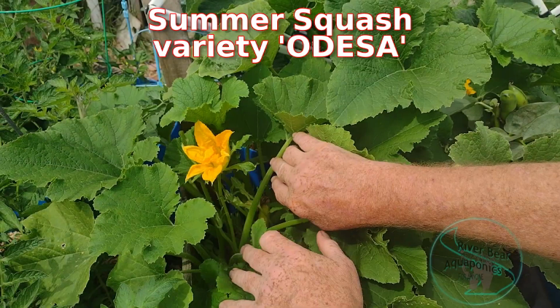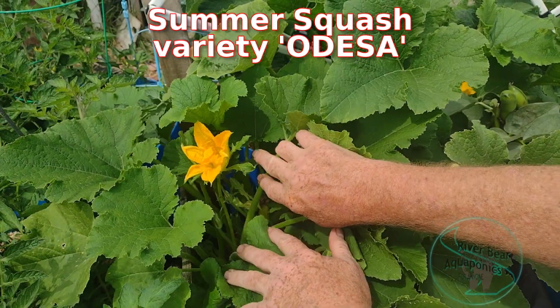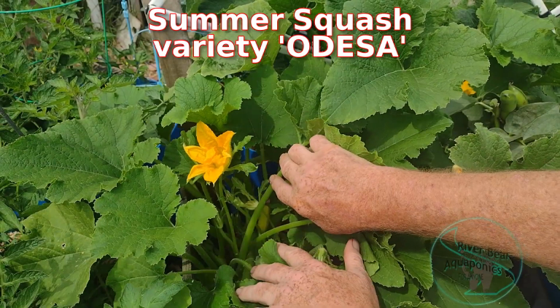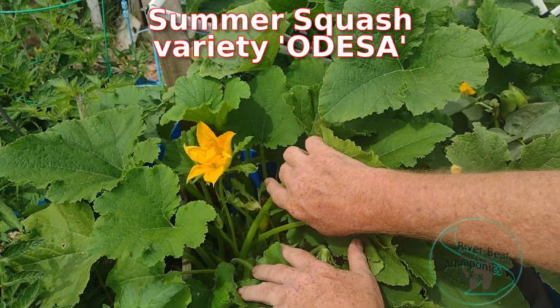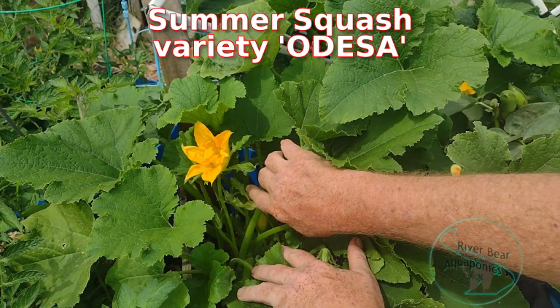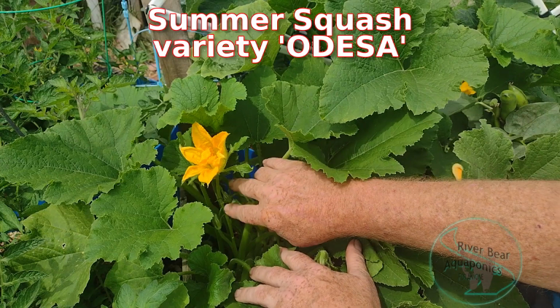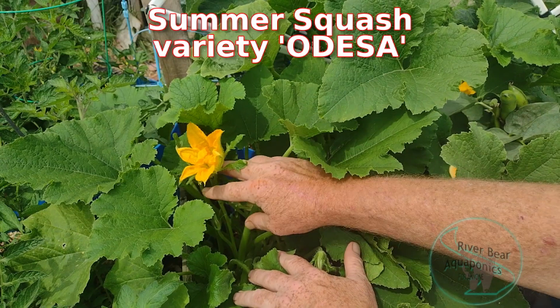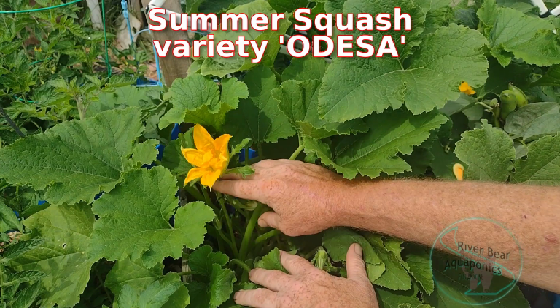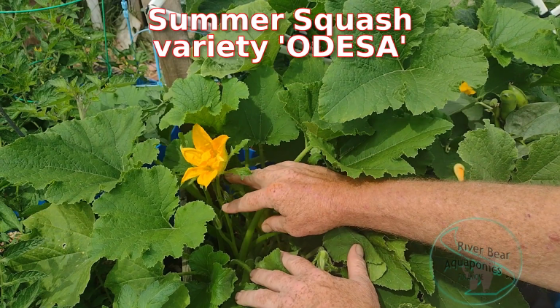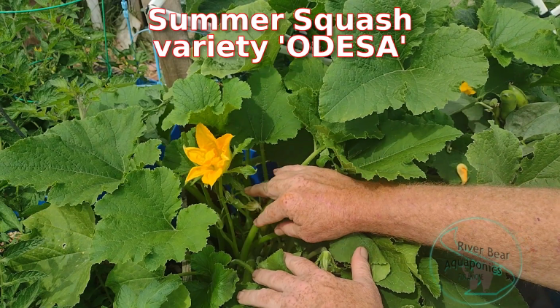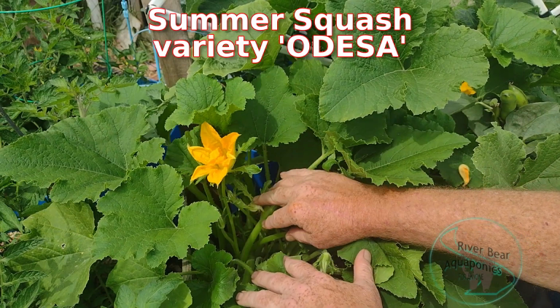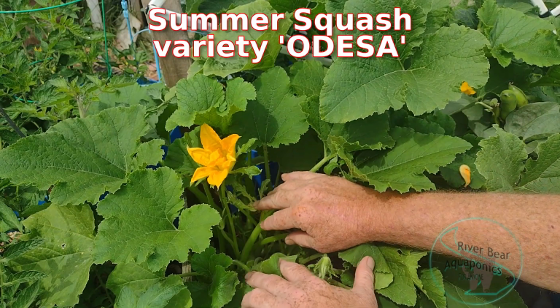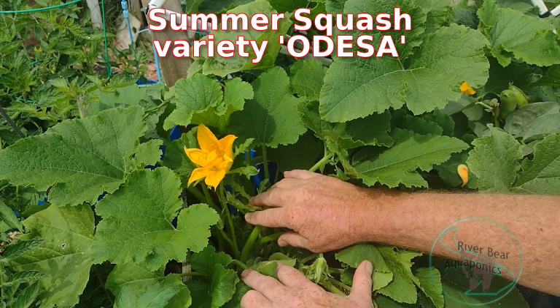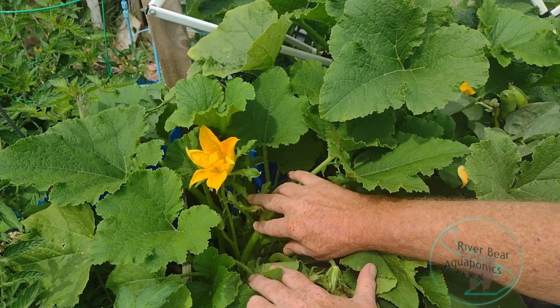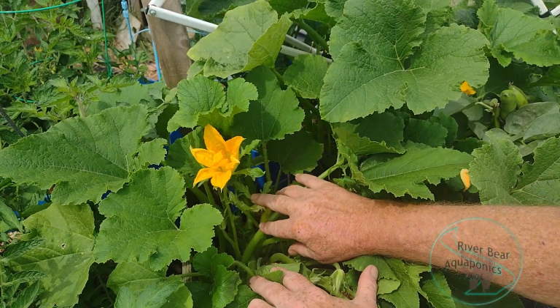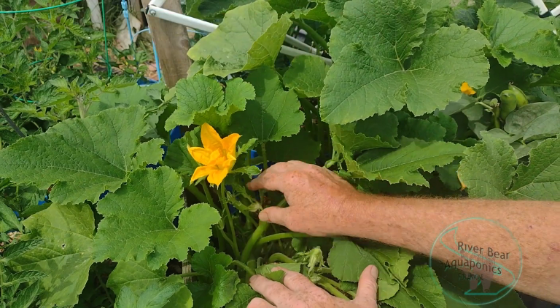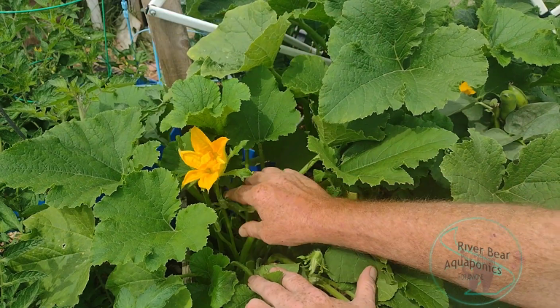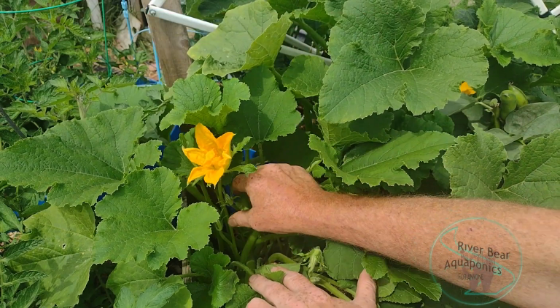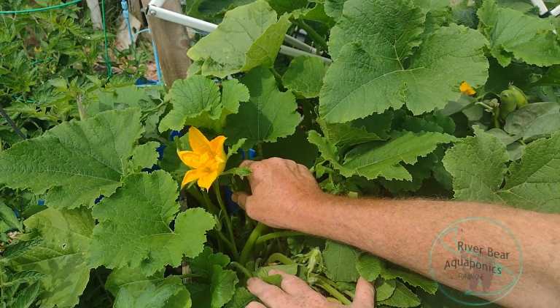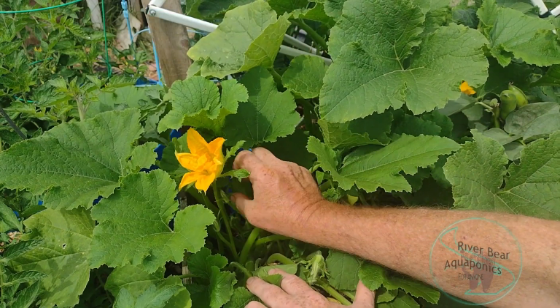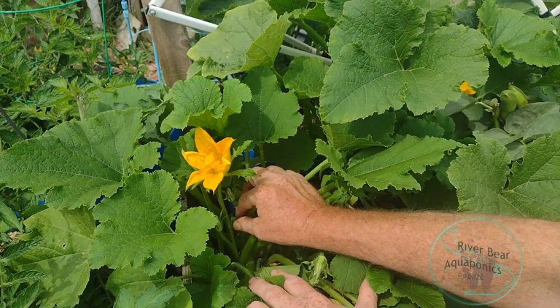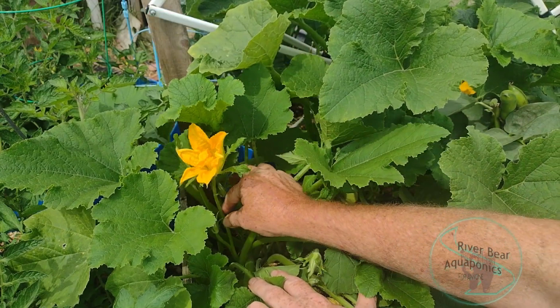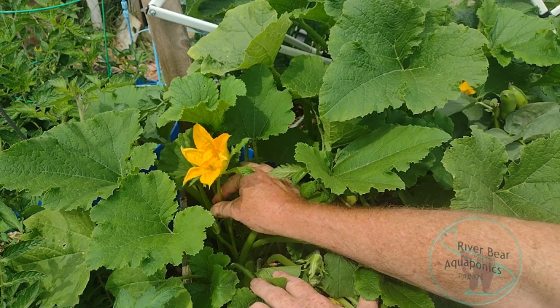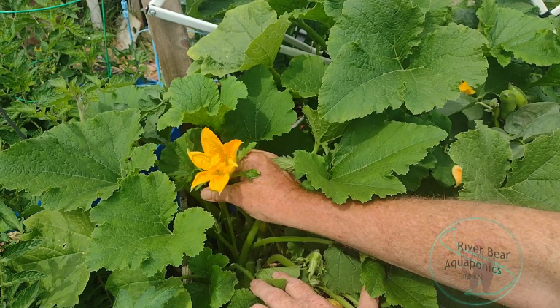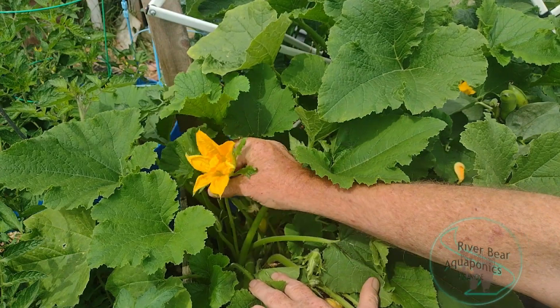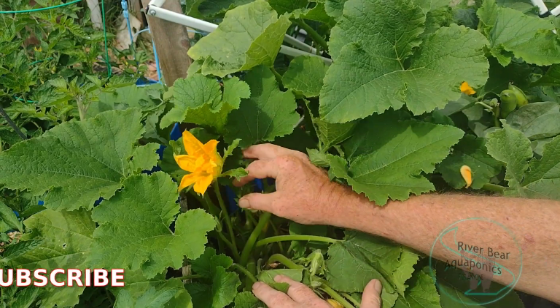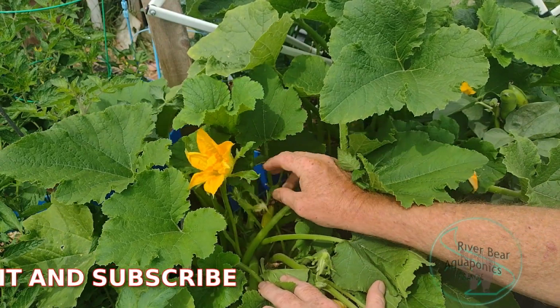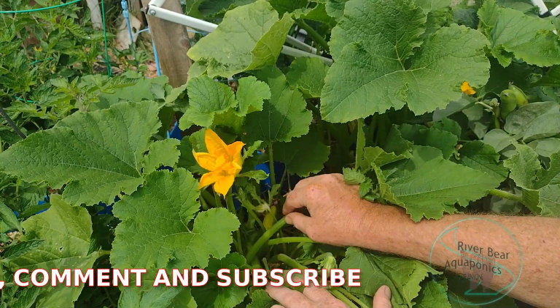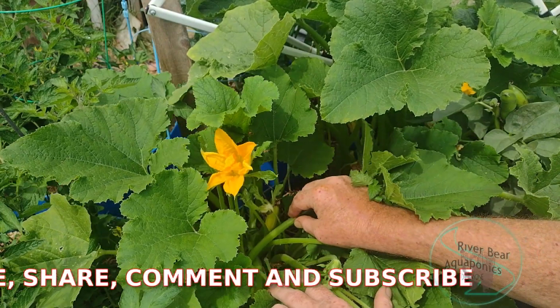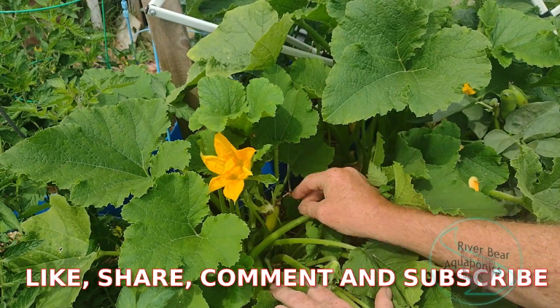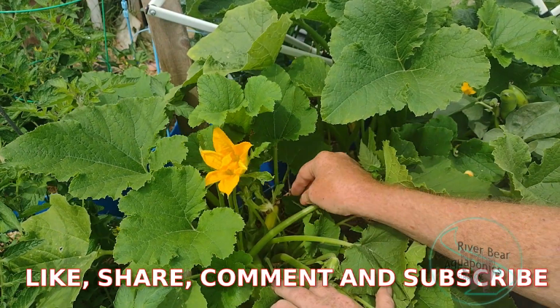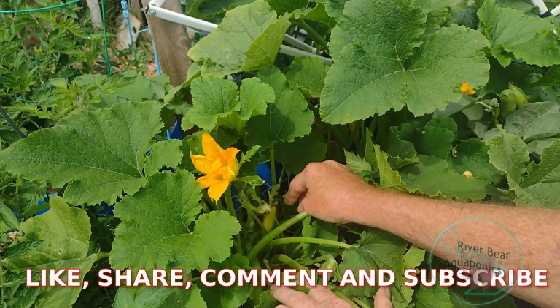This is a male squash flower. It's got a long, skinny stem. That's what the males look like.